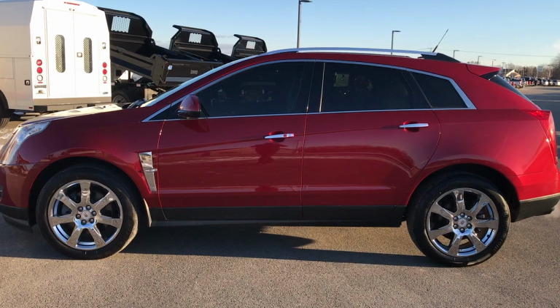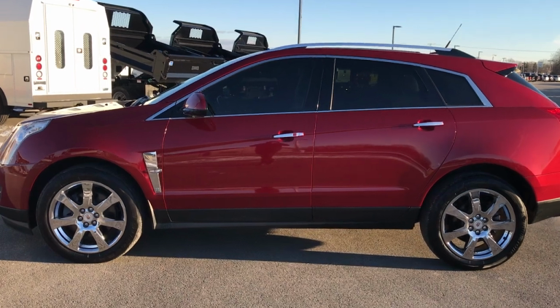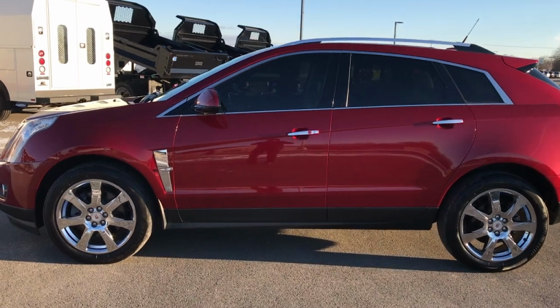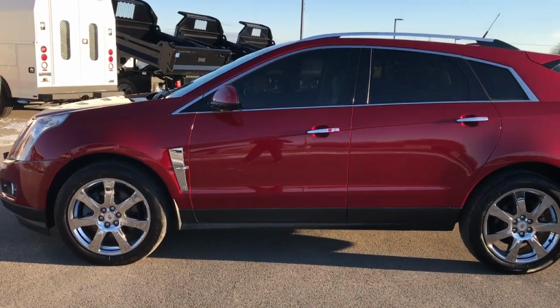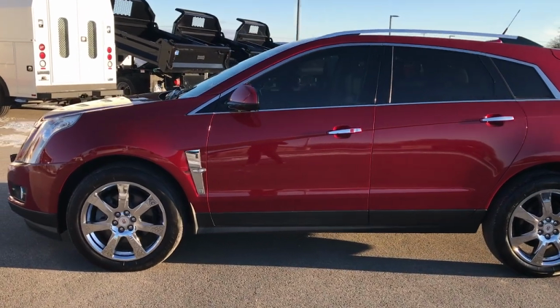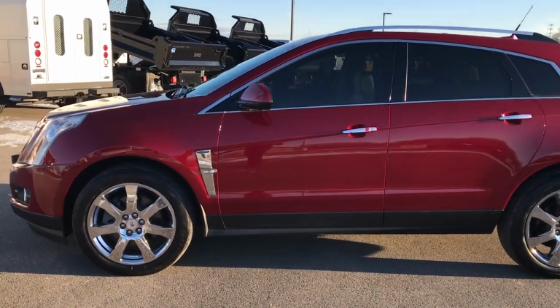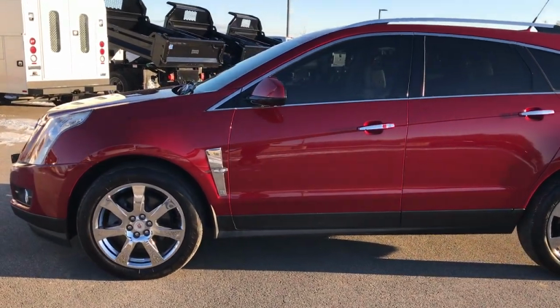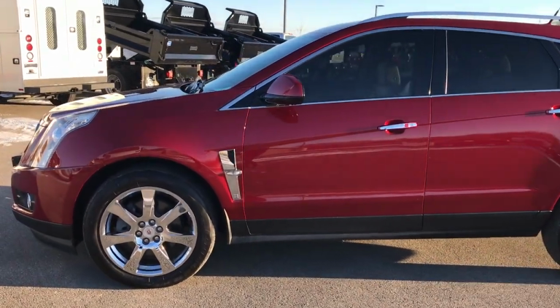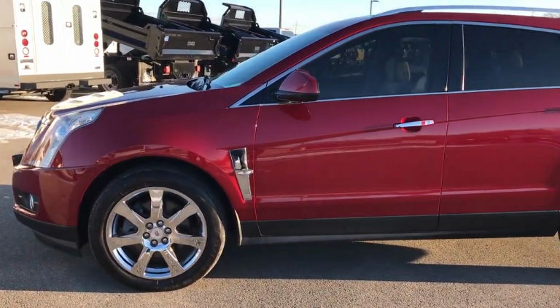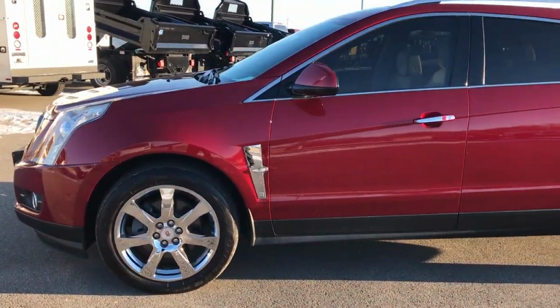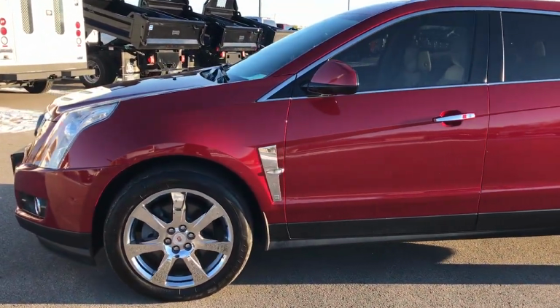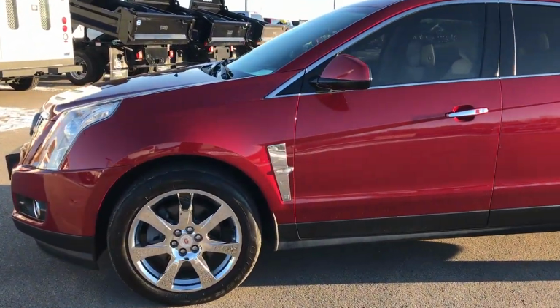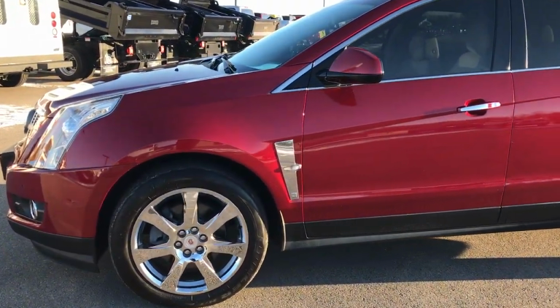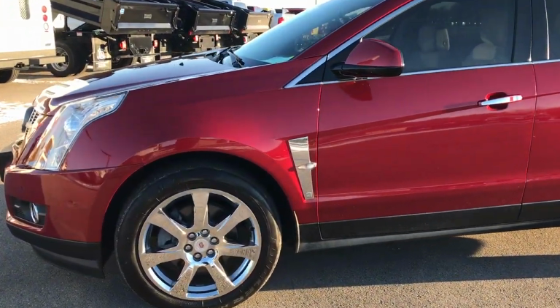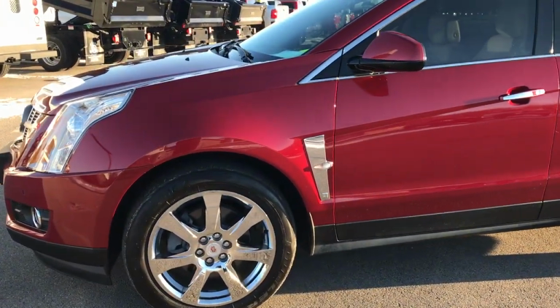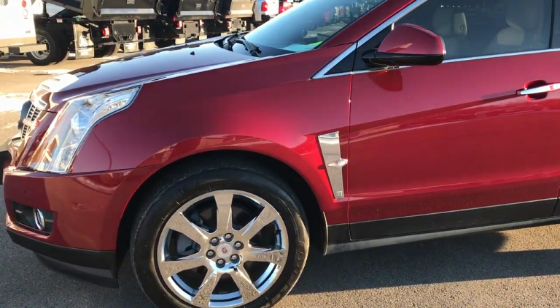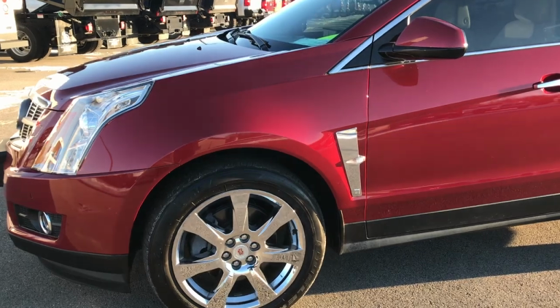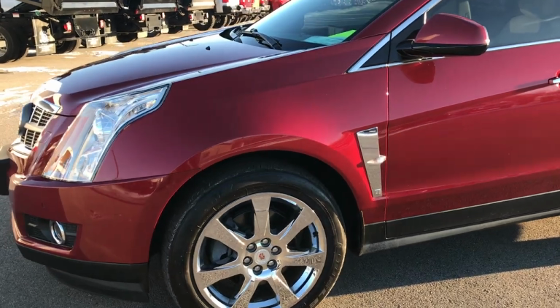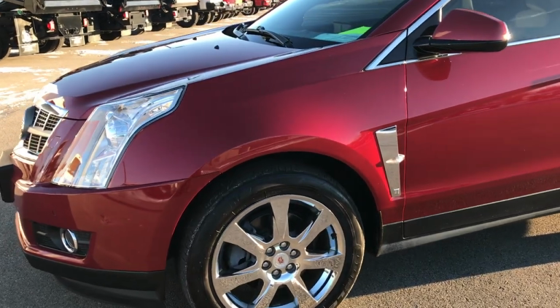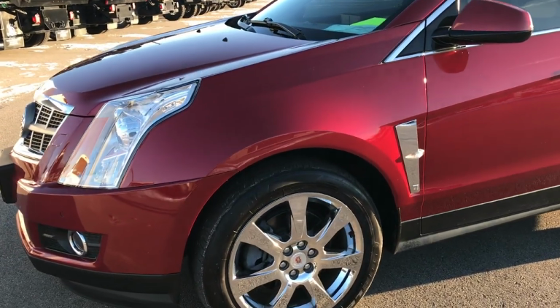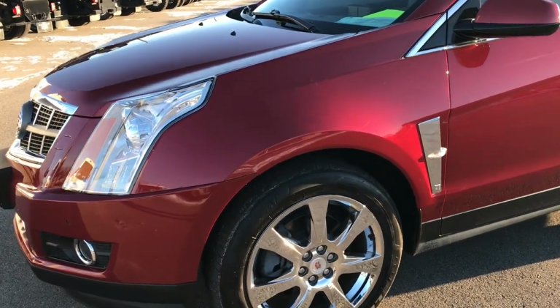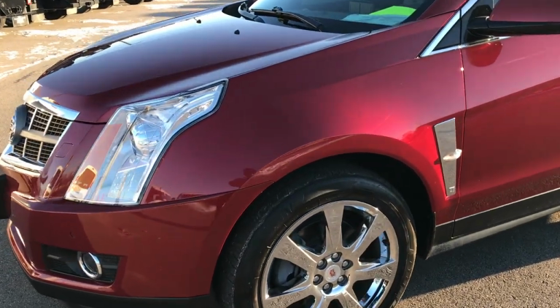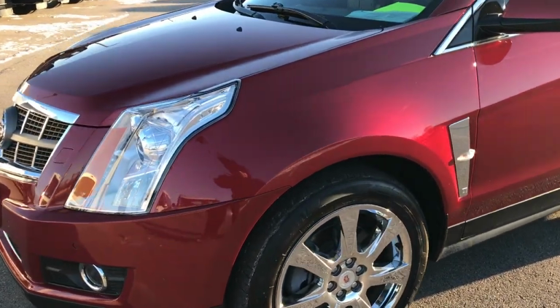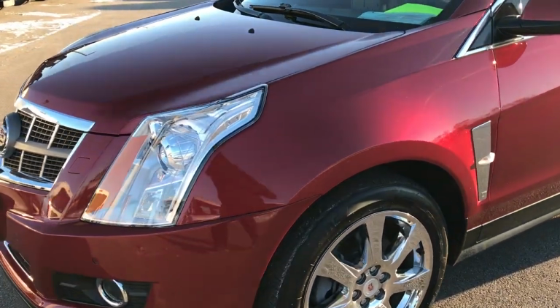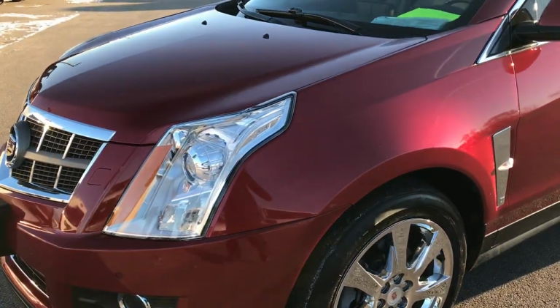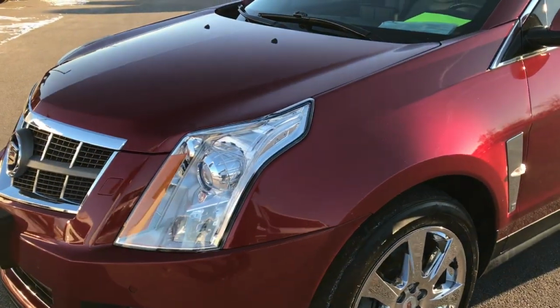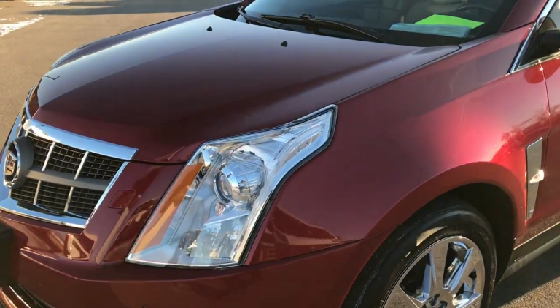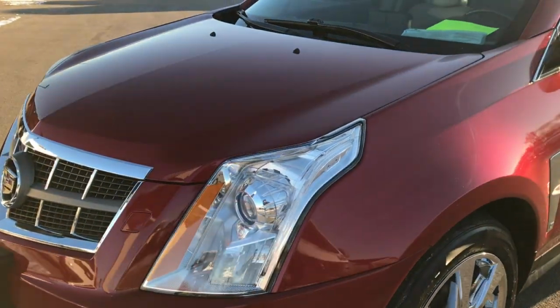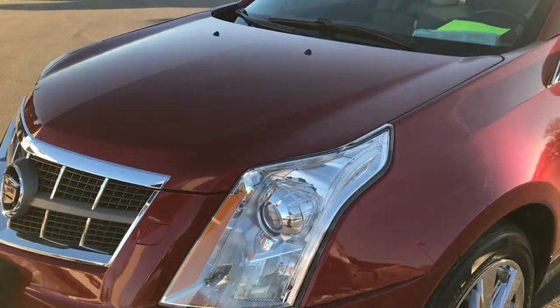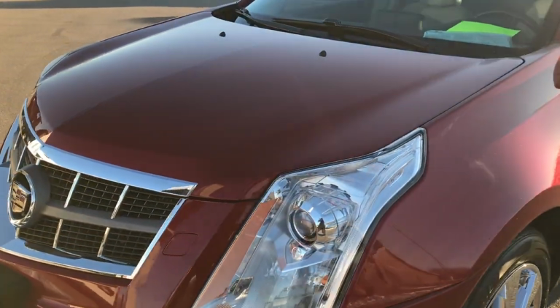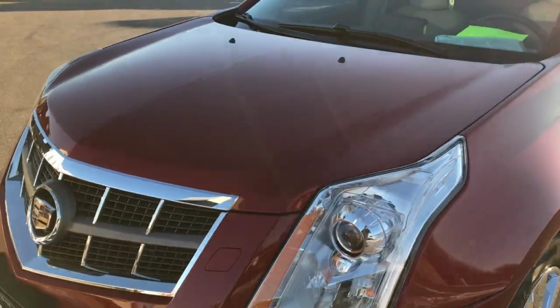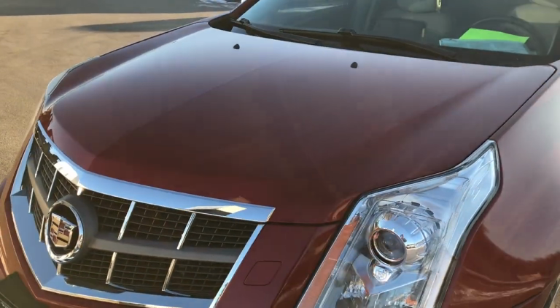This is stock number 7T459A. We are here at Summit Automotive in Fond du Lac, Wisconsin, your new and used SUV headquarters.